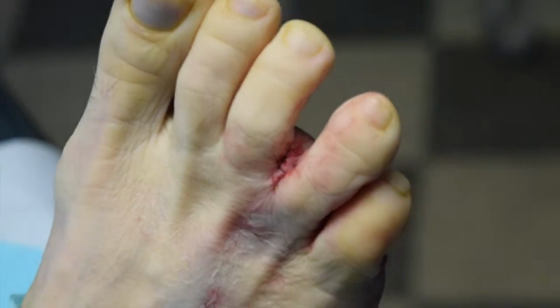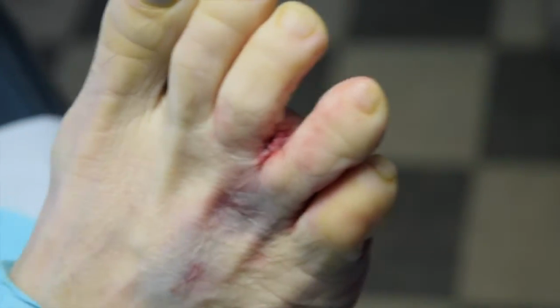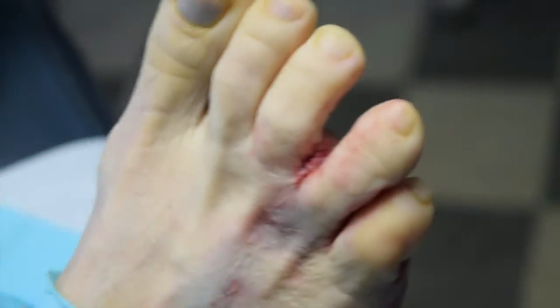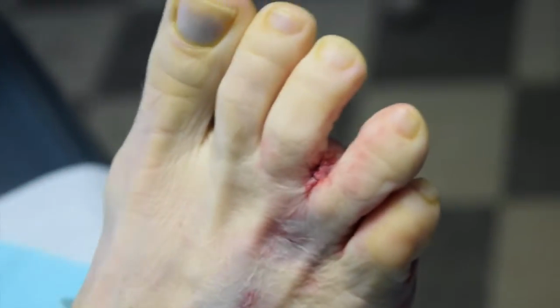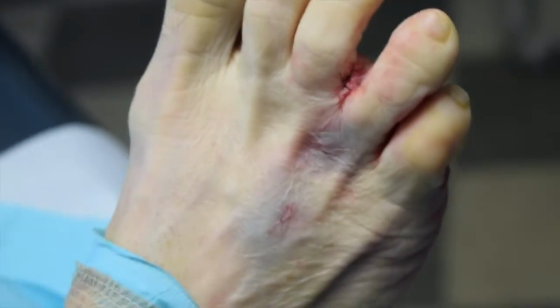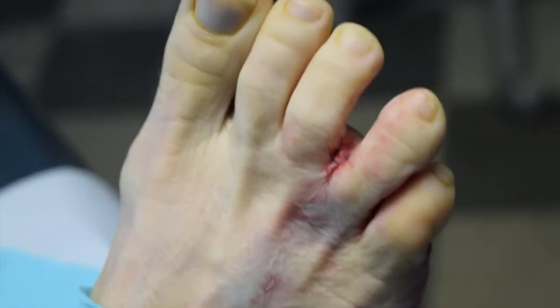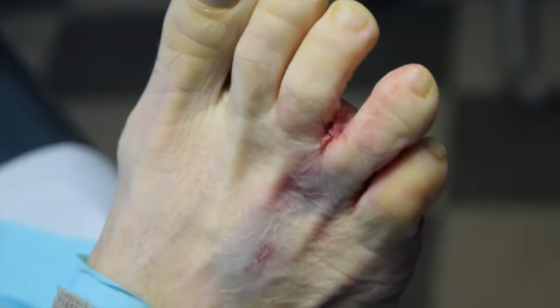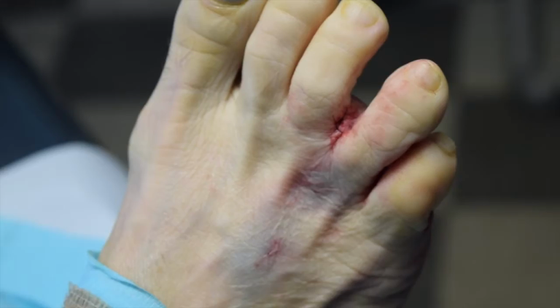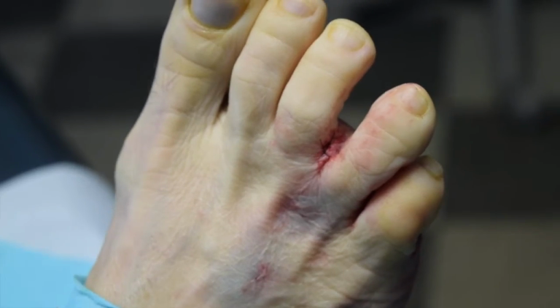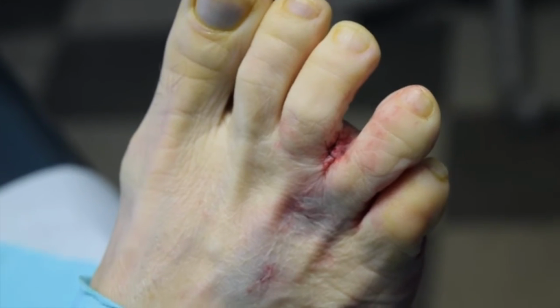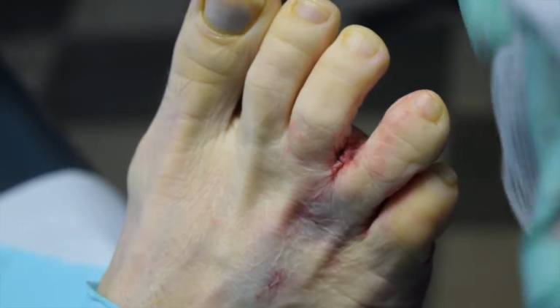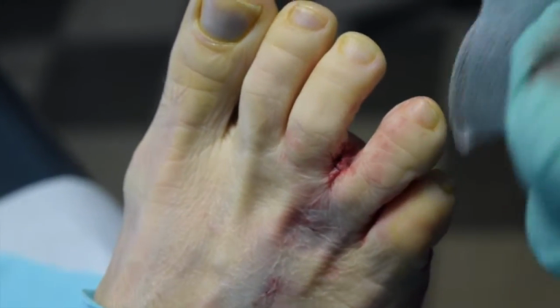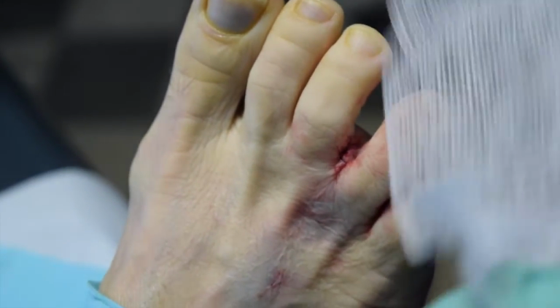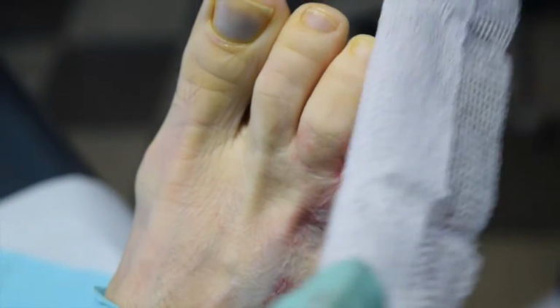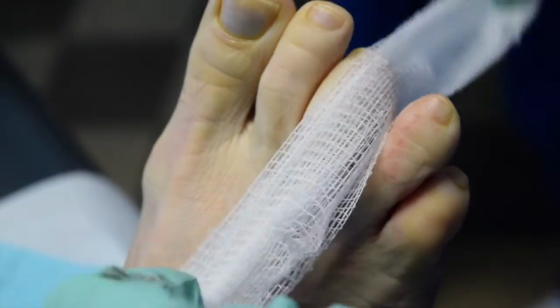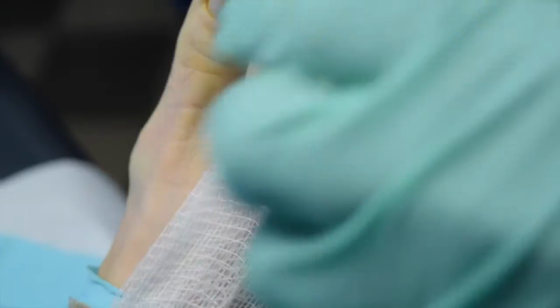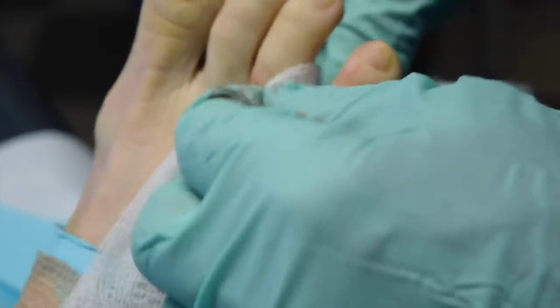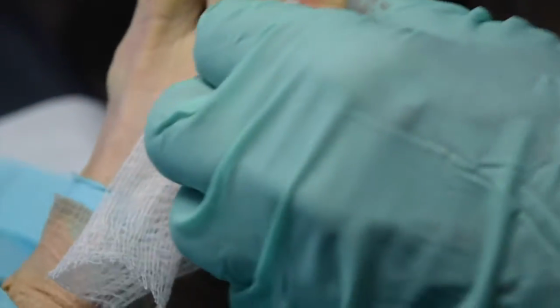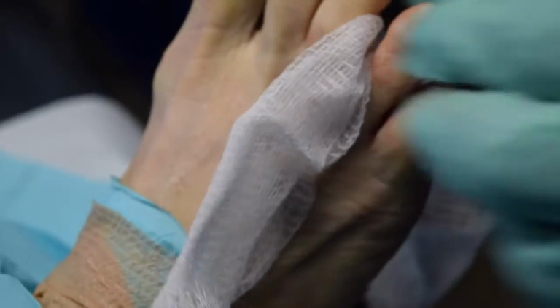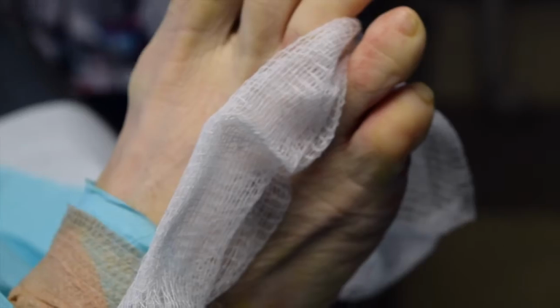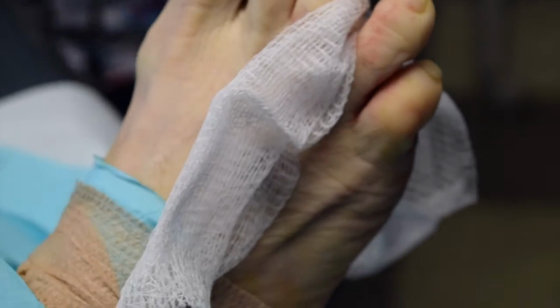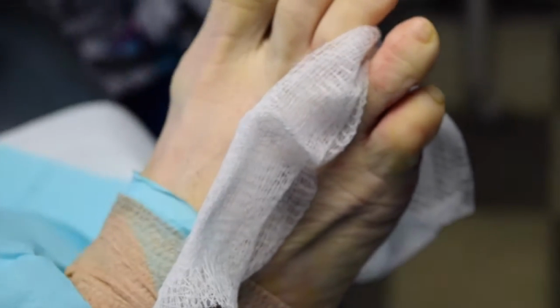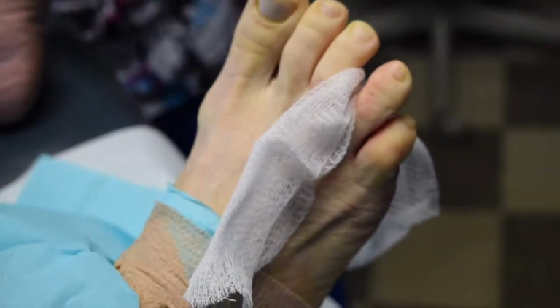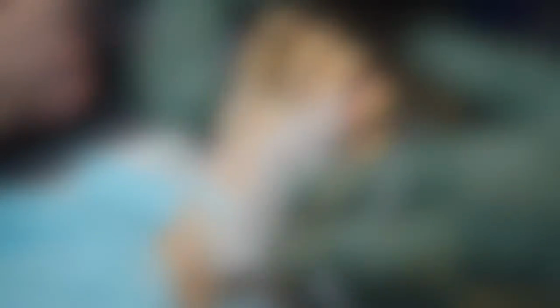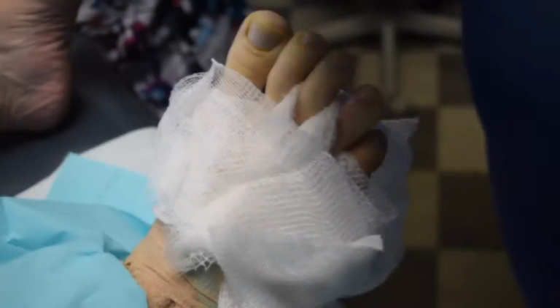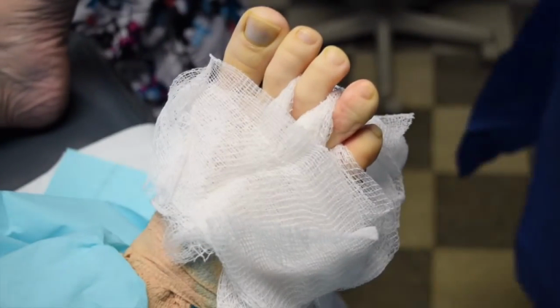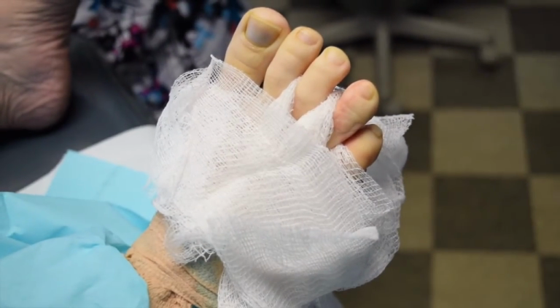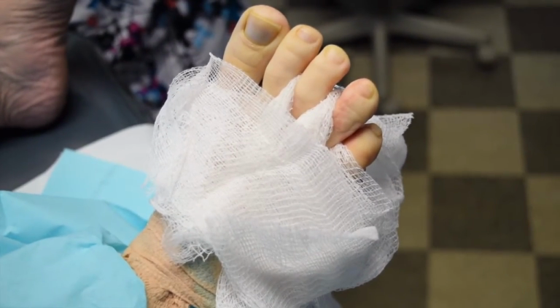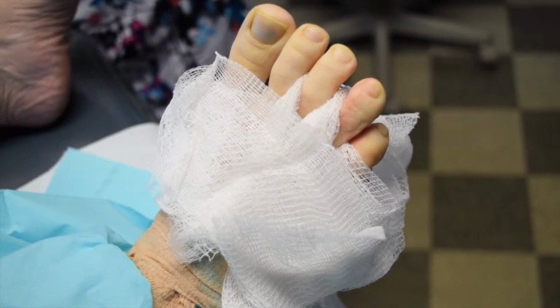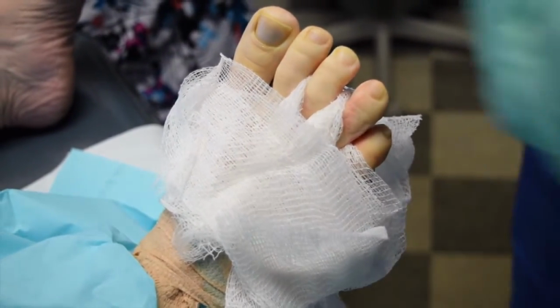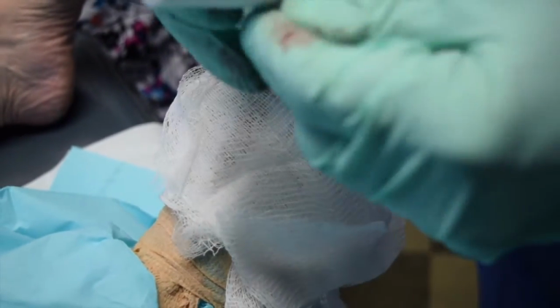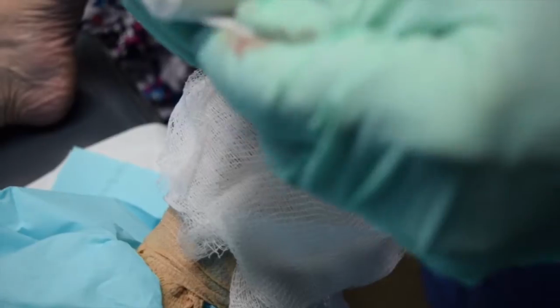Surgeries are very successful. Patients heal quickly and get into a regular shoe within about a week. It's a lot faster healing than taking it out, and it's a lot easier to do than an open decompression.